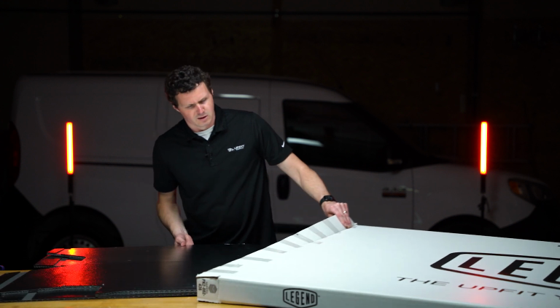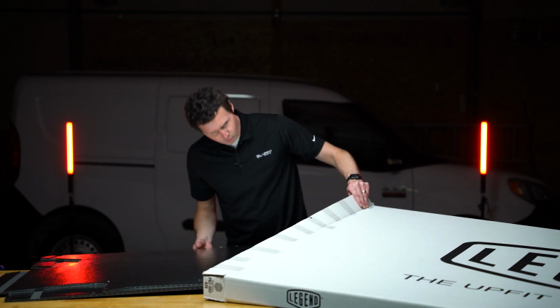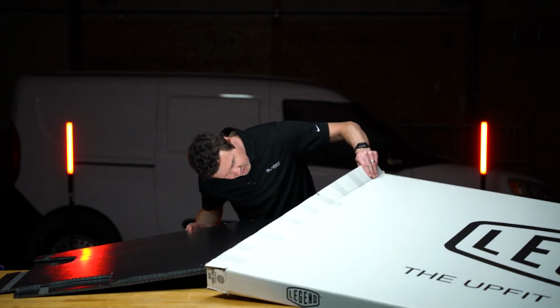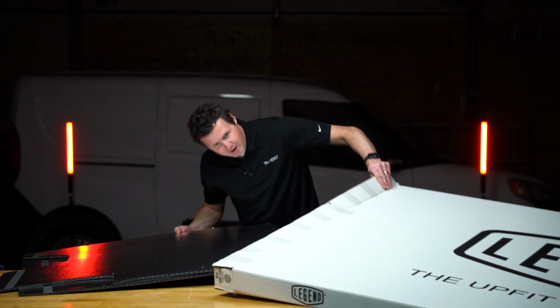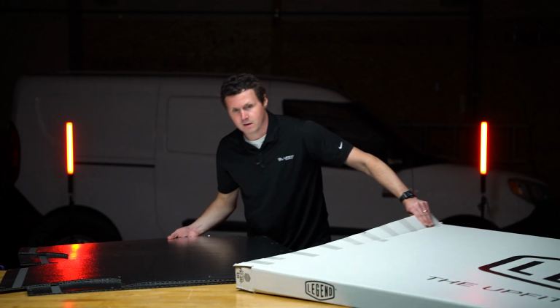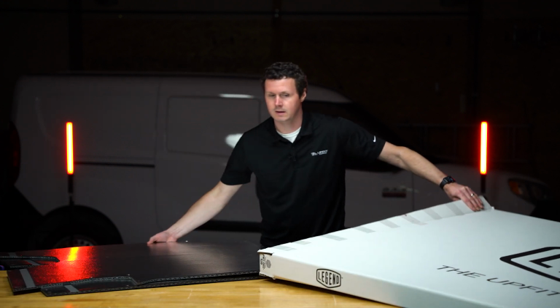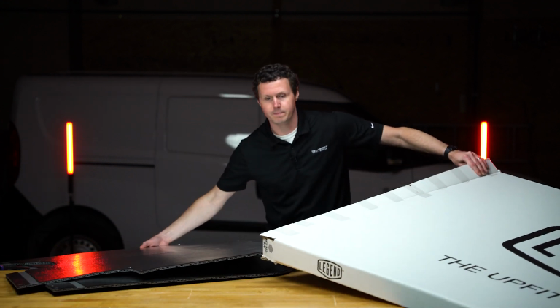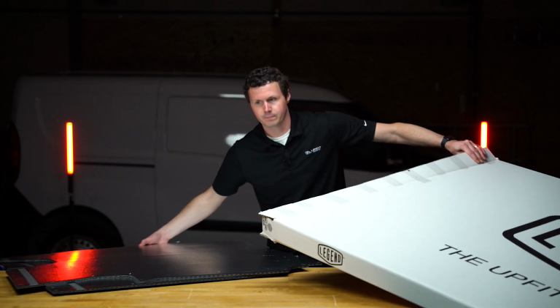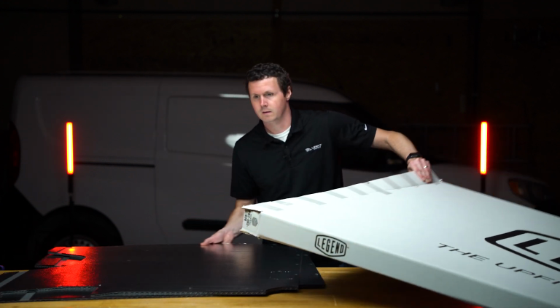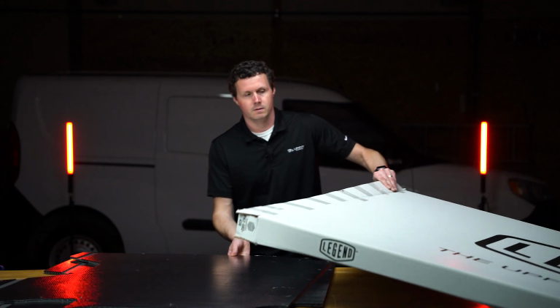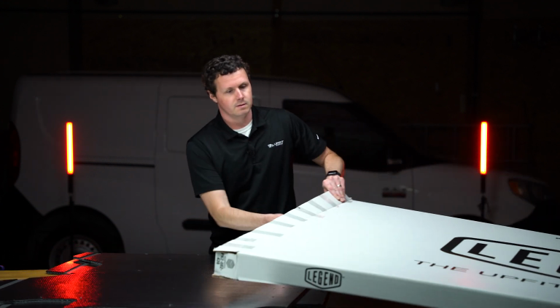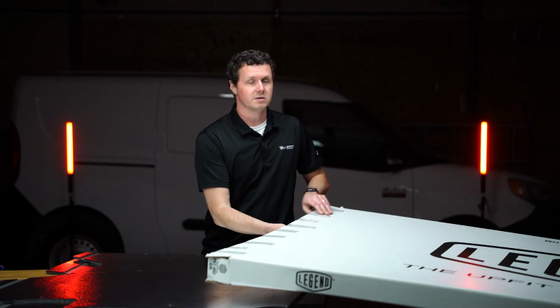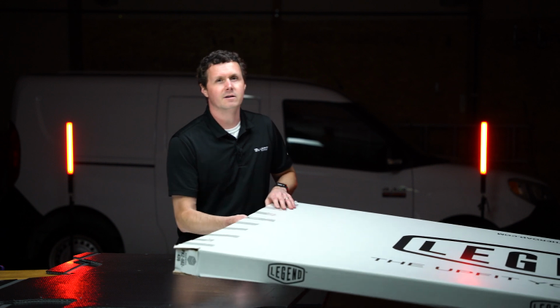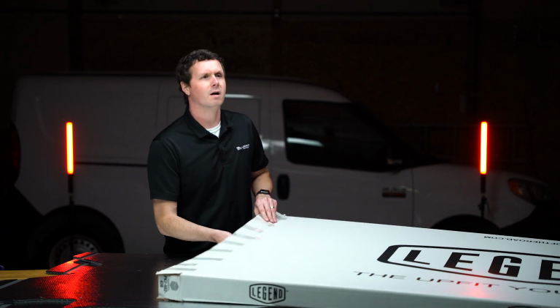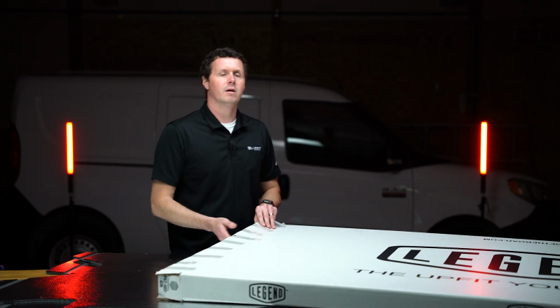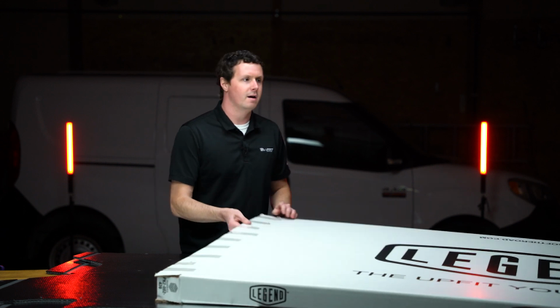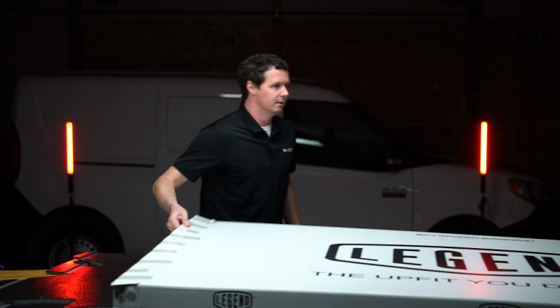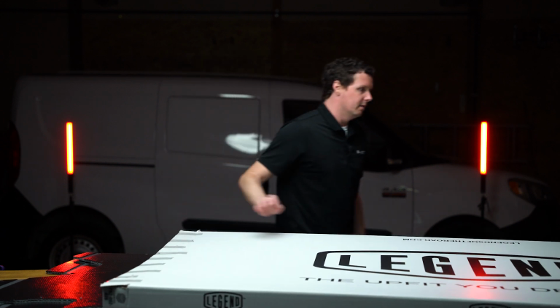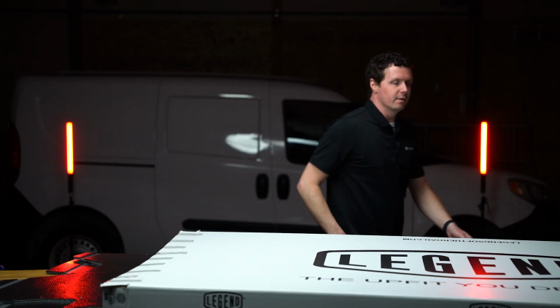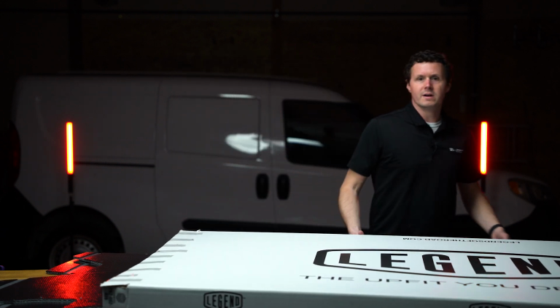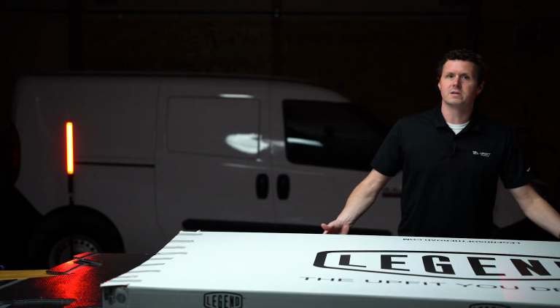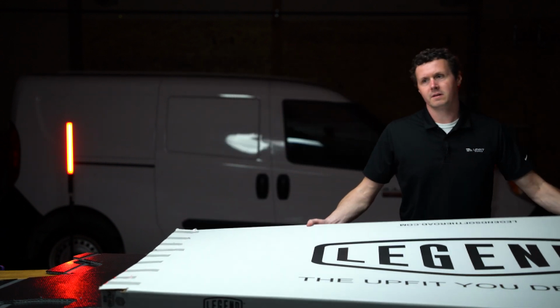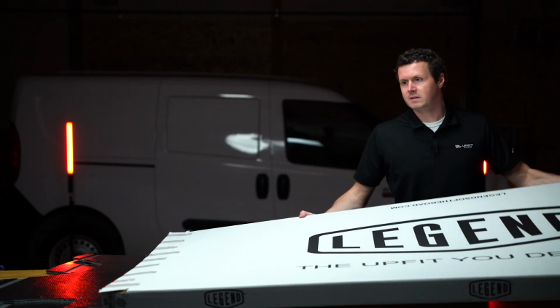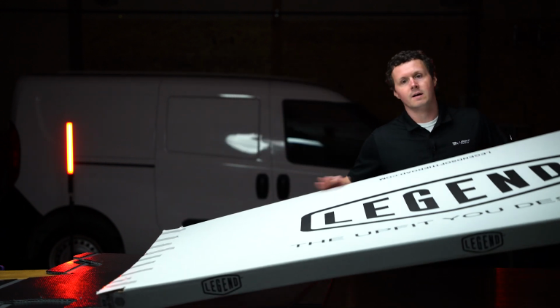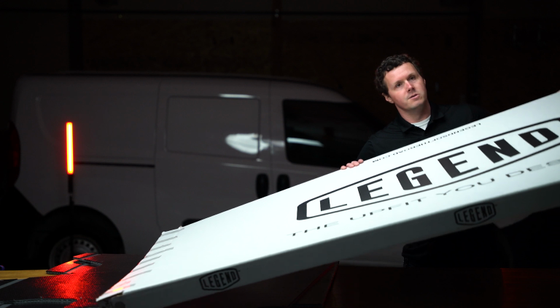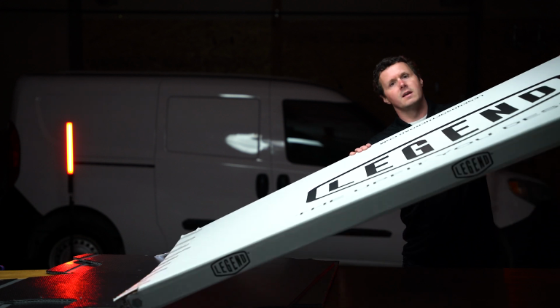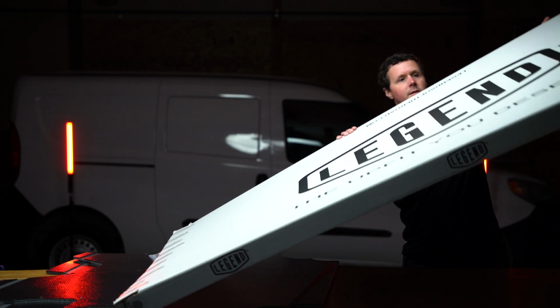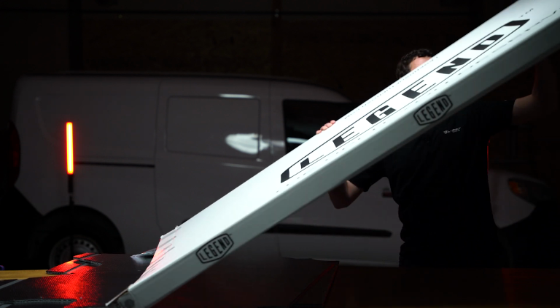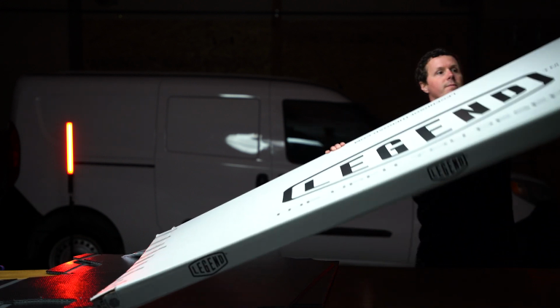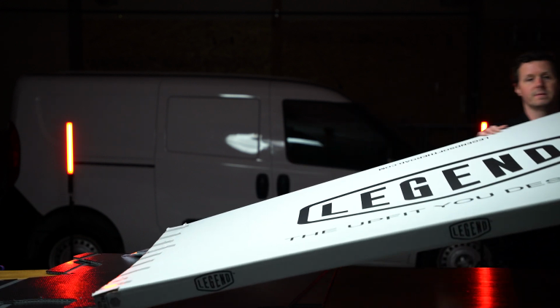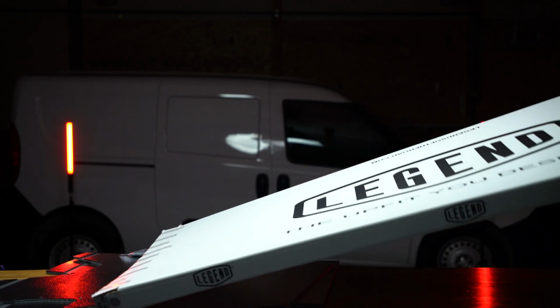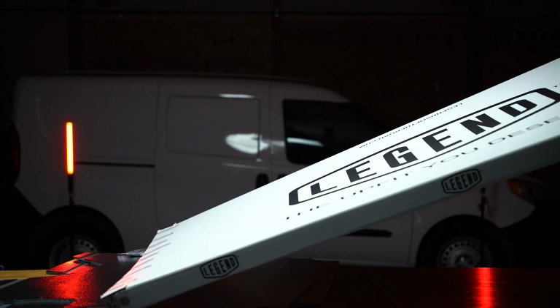So if you are considering buying some liners and you're thinking maybe I'll try out the wall liners first and then the ceiling liners later, you're just going to end up paying double the shipping. So just take that into account.